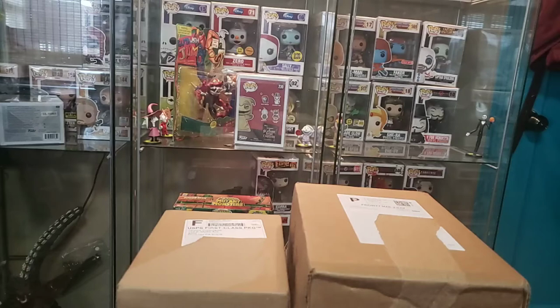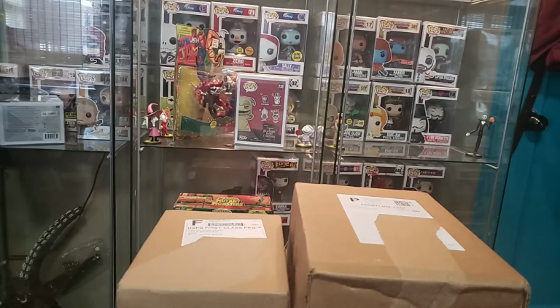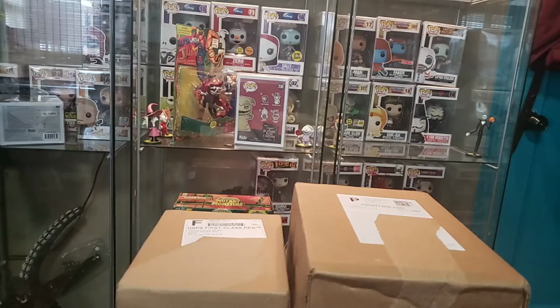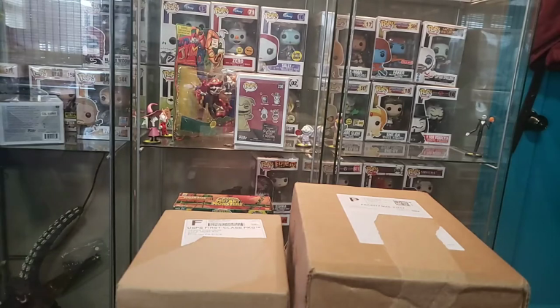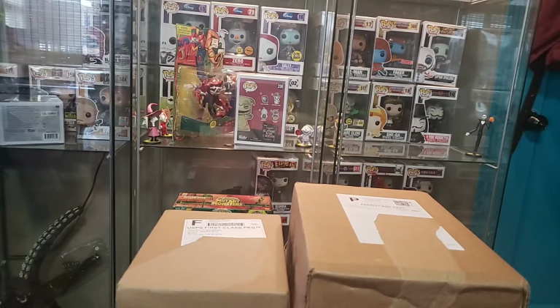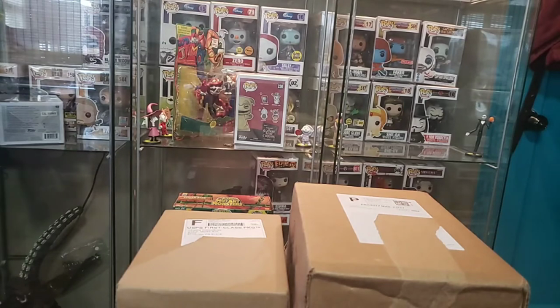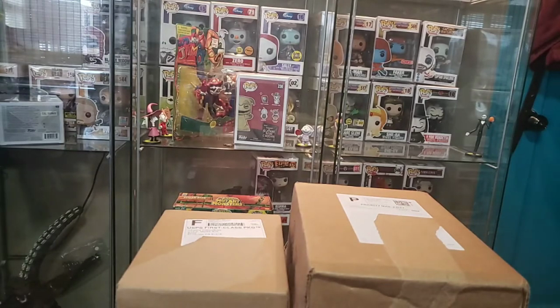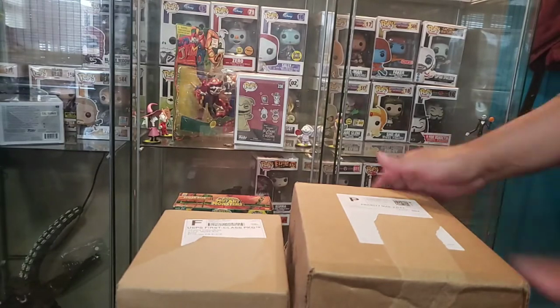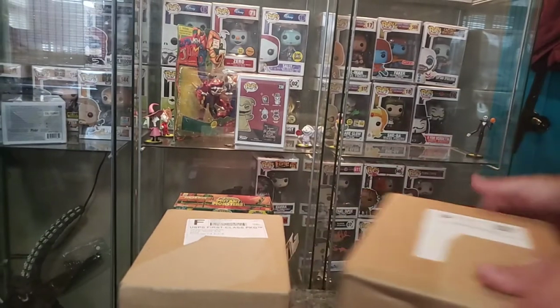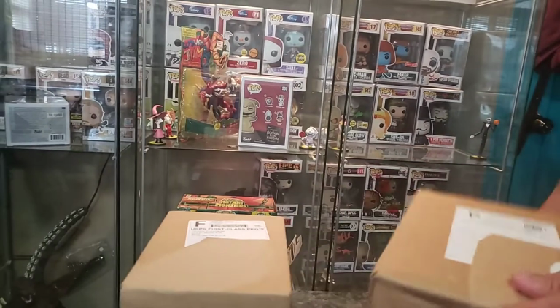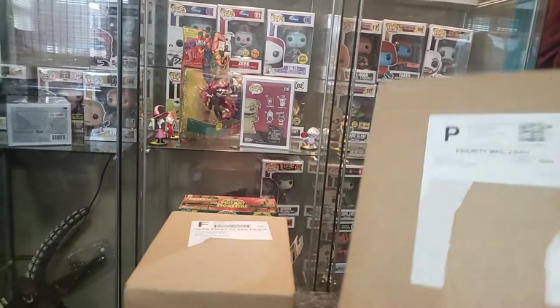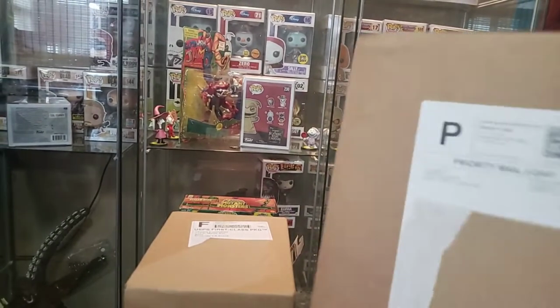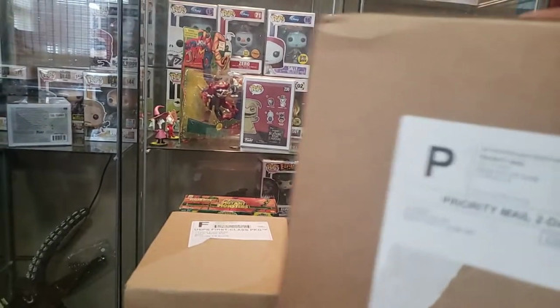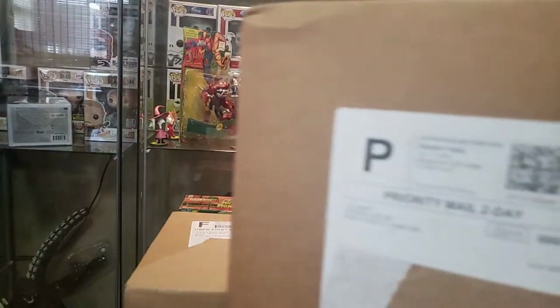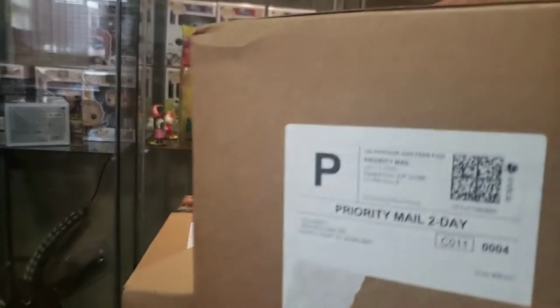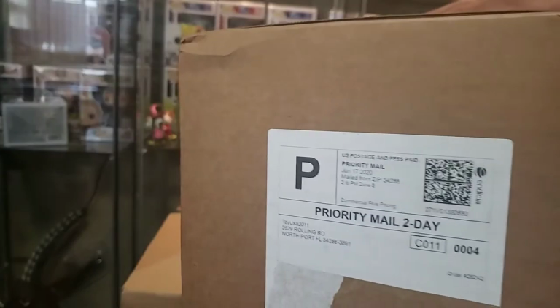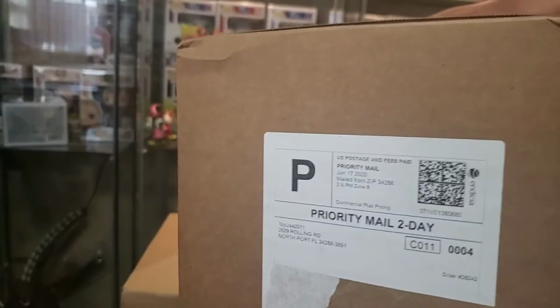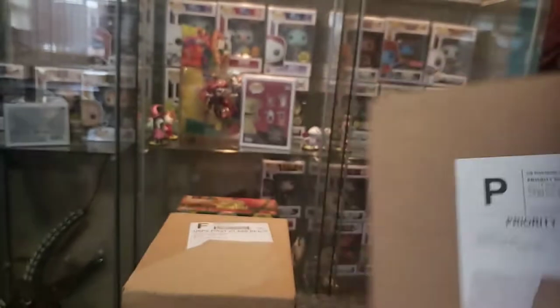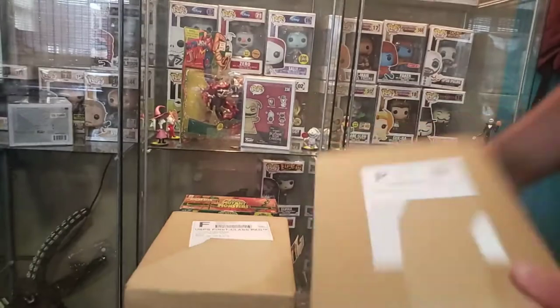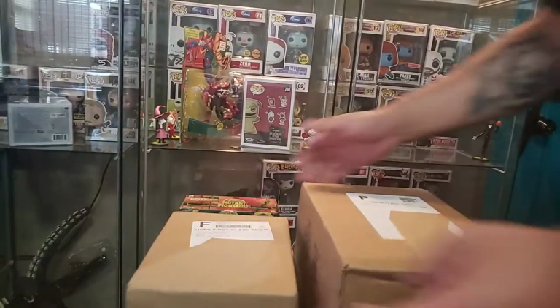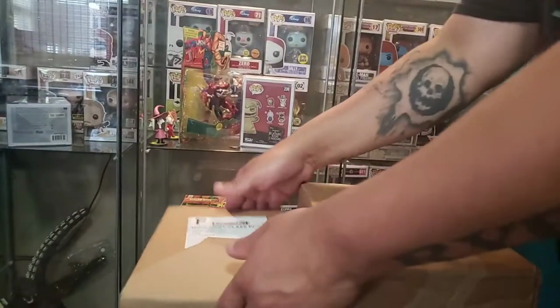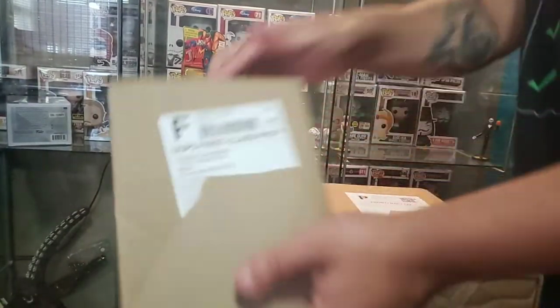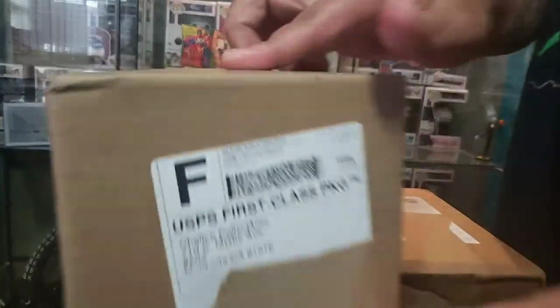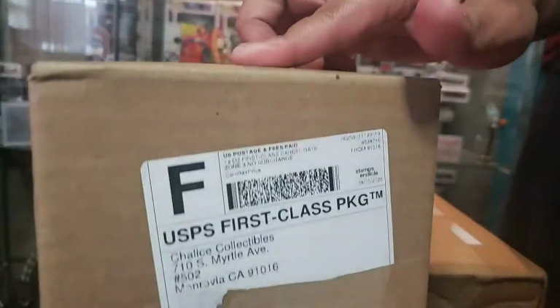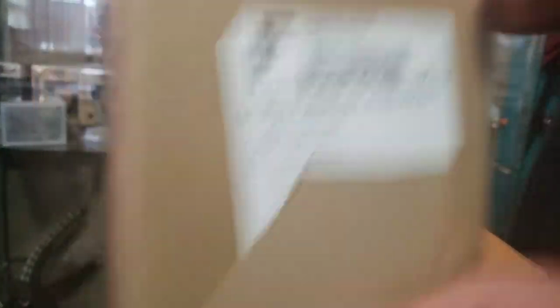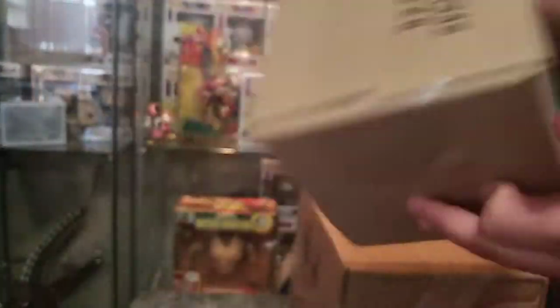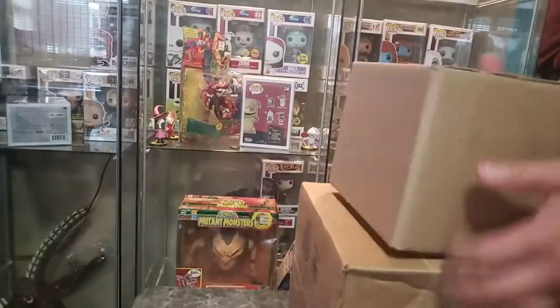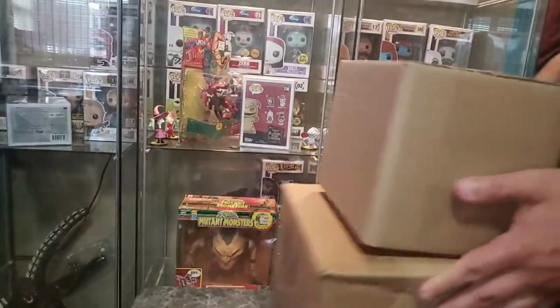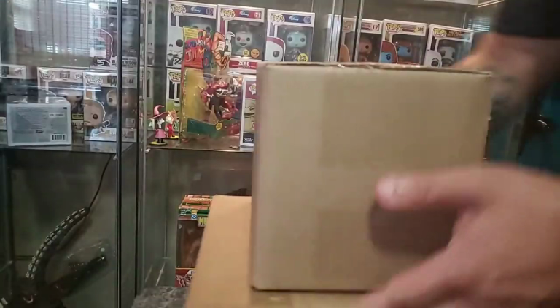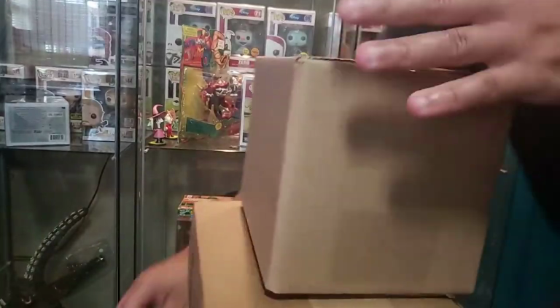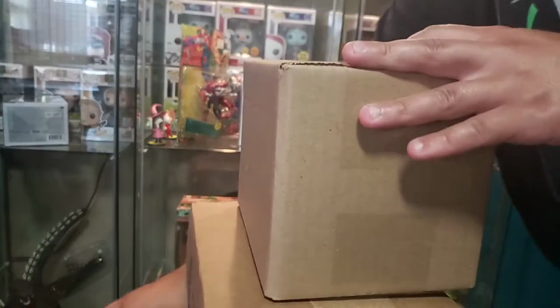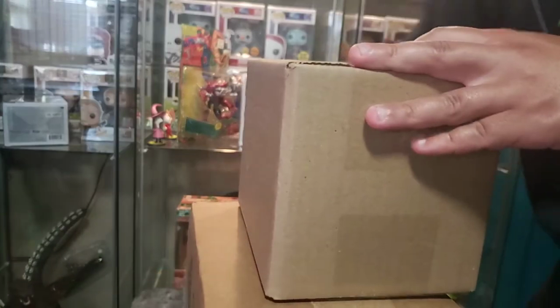Yo, so what's up everybody? I got two boxes — mystery boxes — one from your boys at Toy USA and one from your boys at Chalice. Let's see what we got.